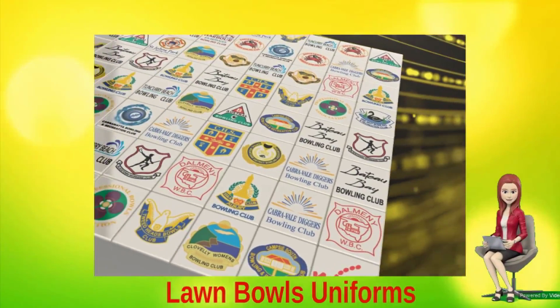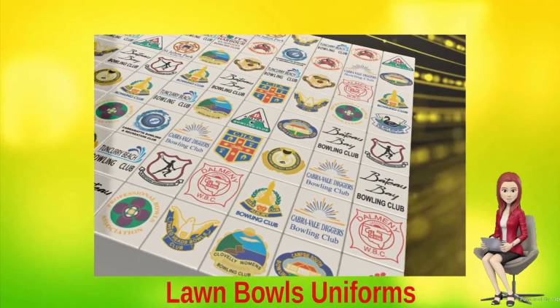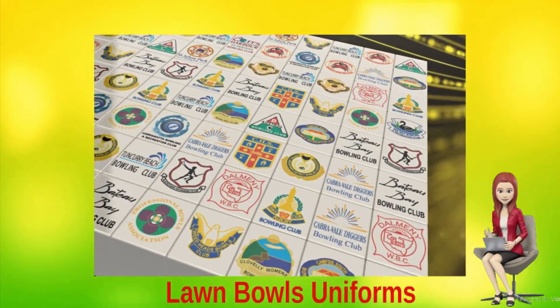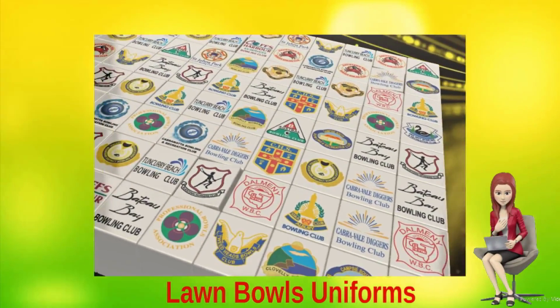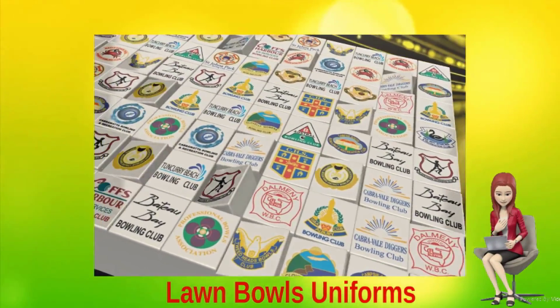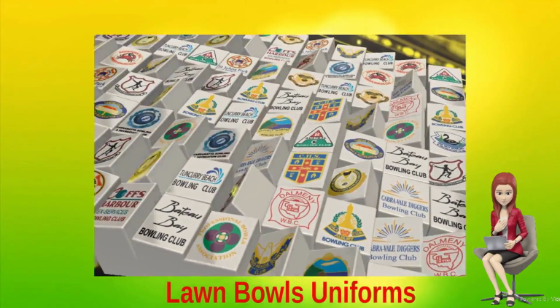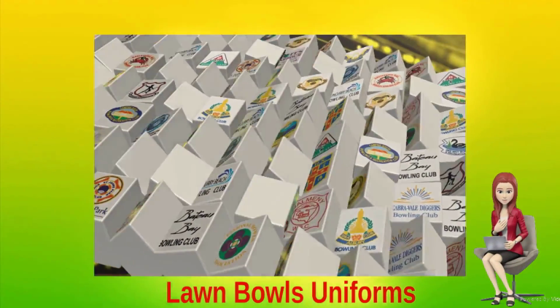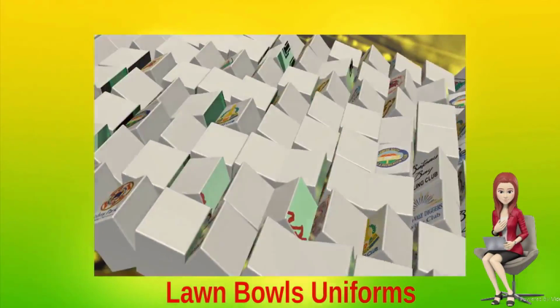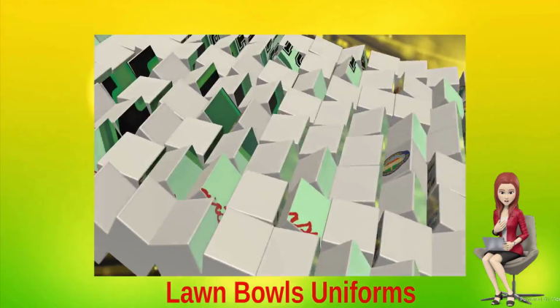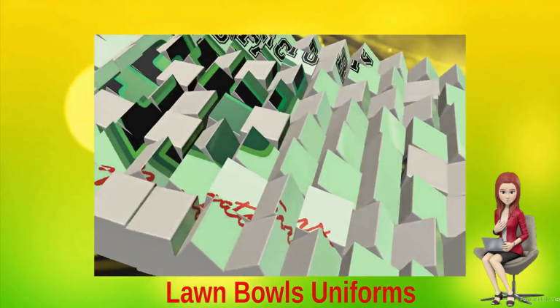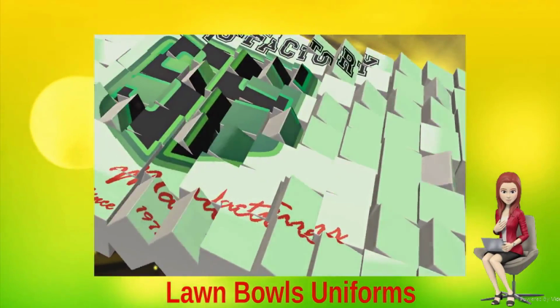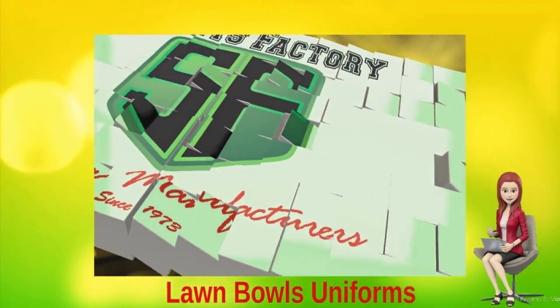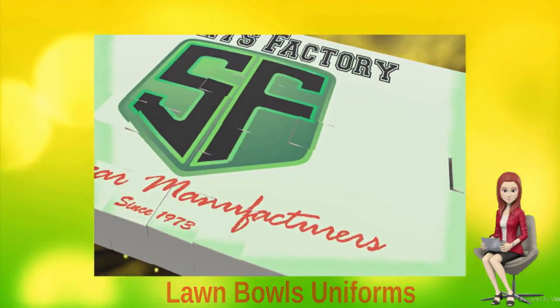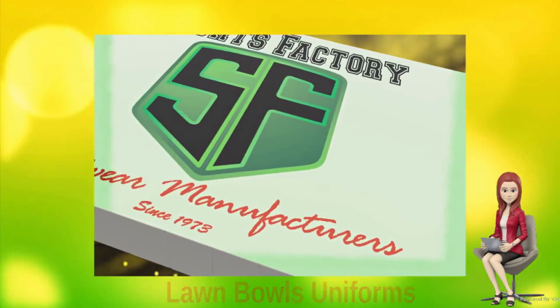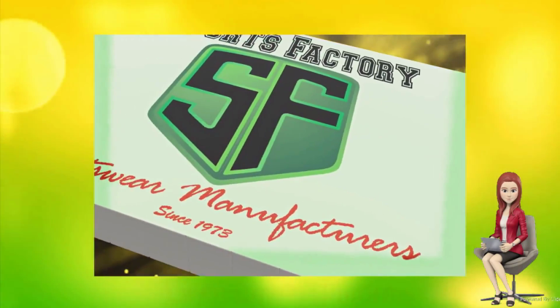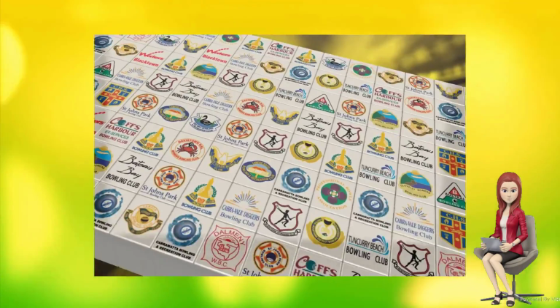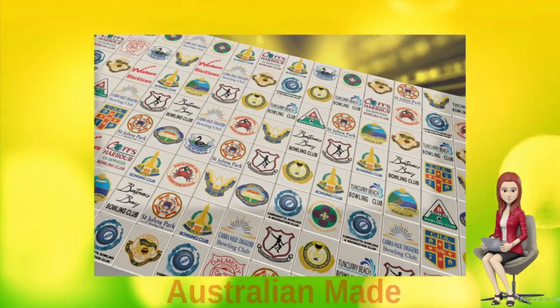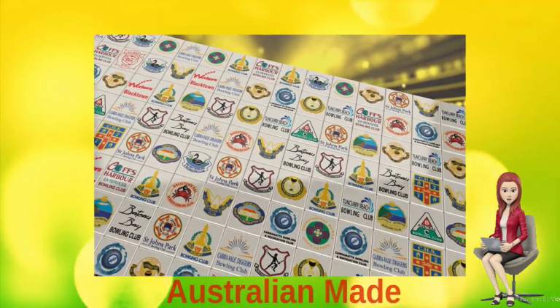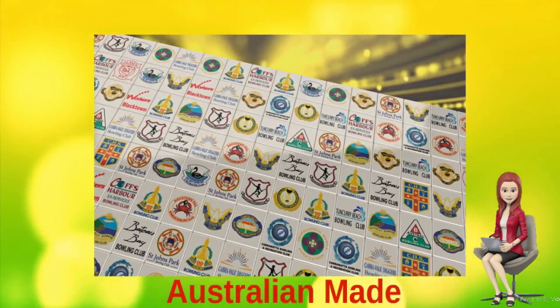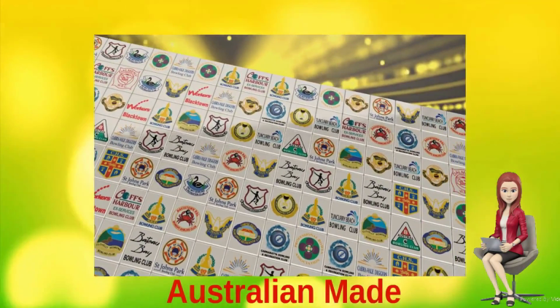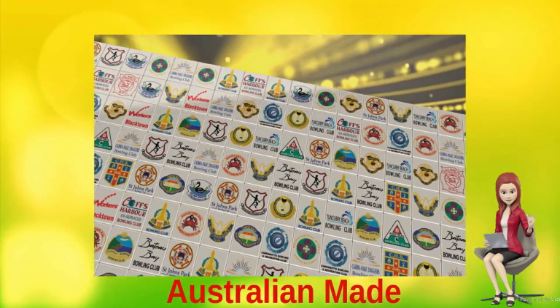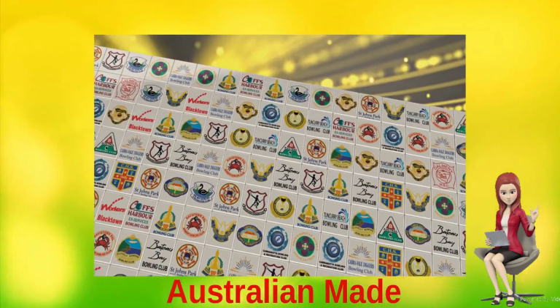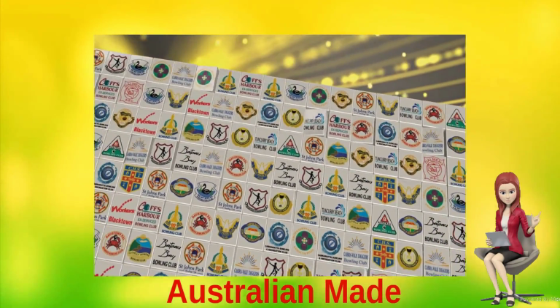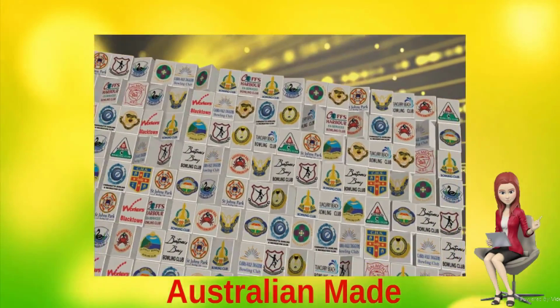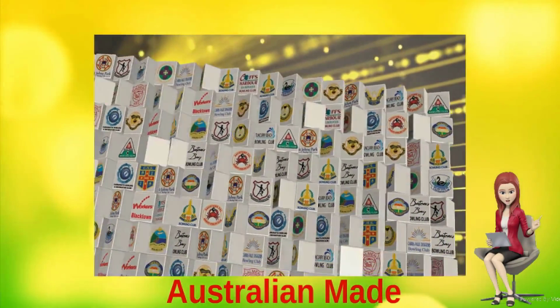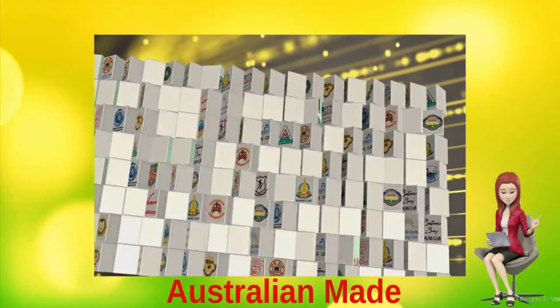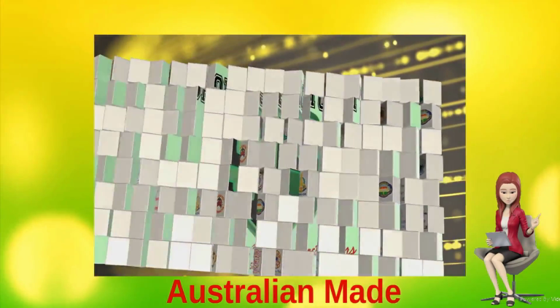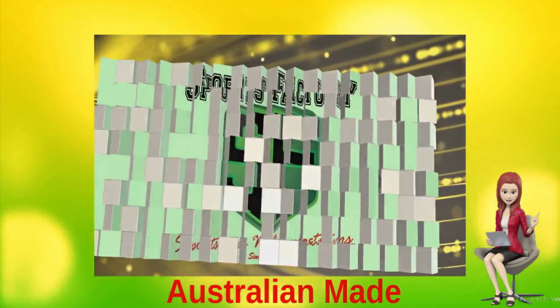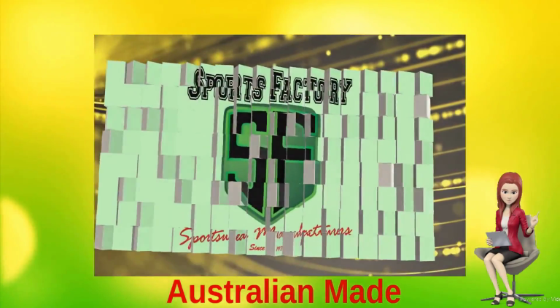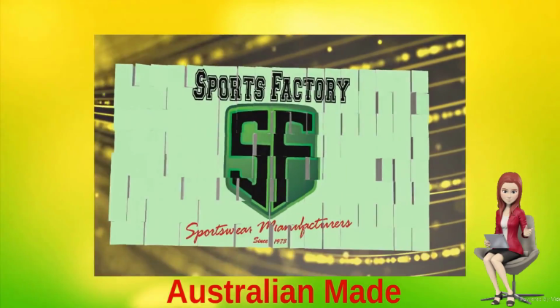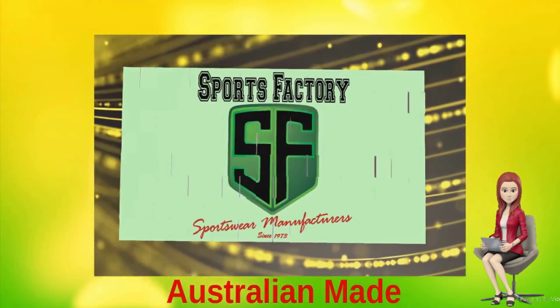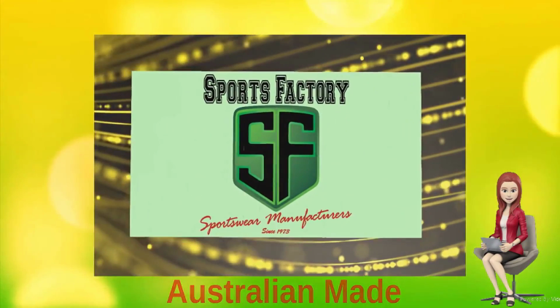Hi. At the Sports Factory, we manufacture quality Australian-made Lawn Bowls uniforms. We have been supplying clubs and schools since 1973.